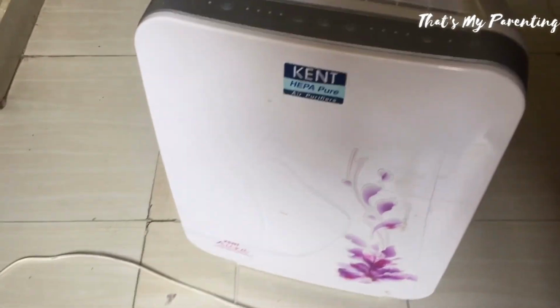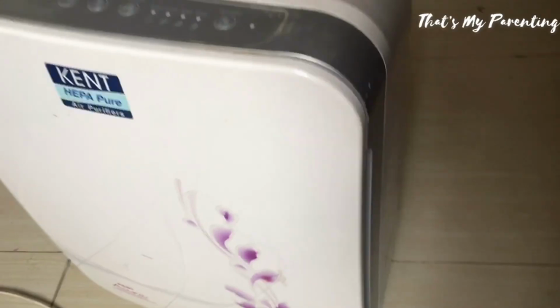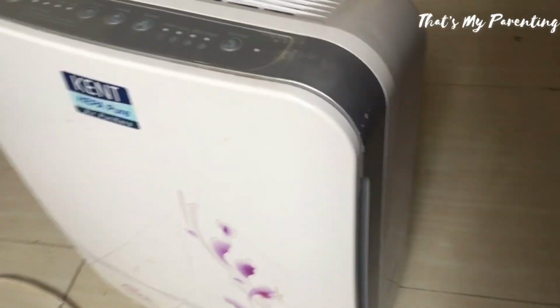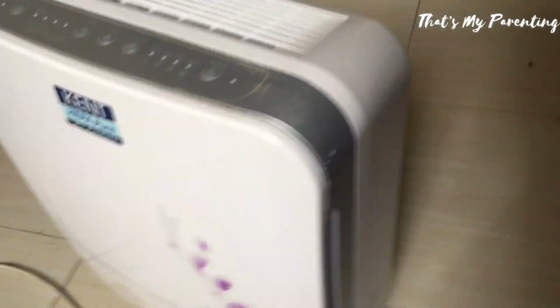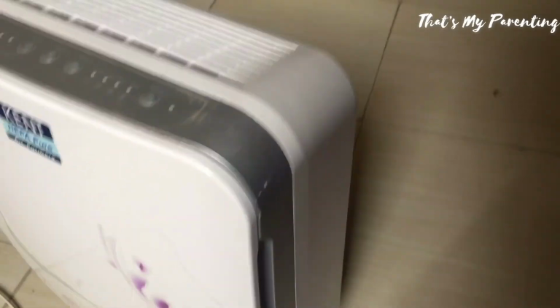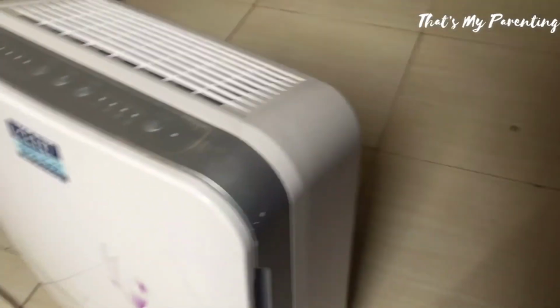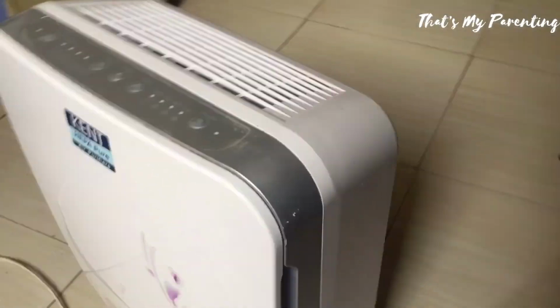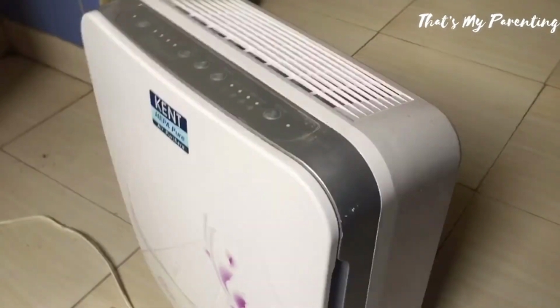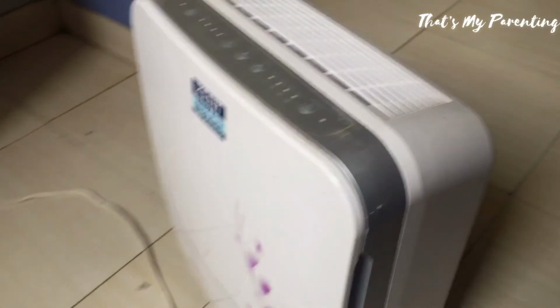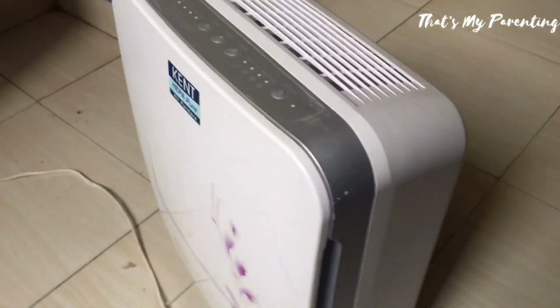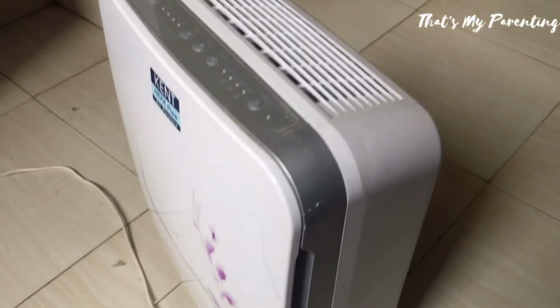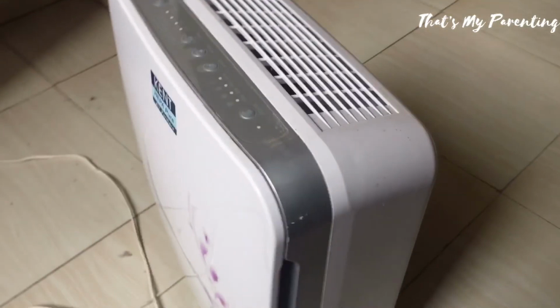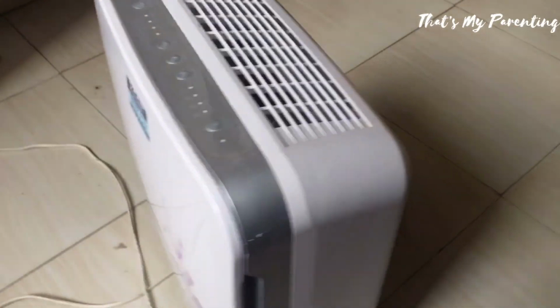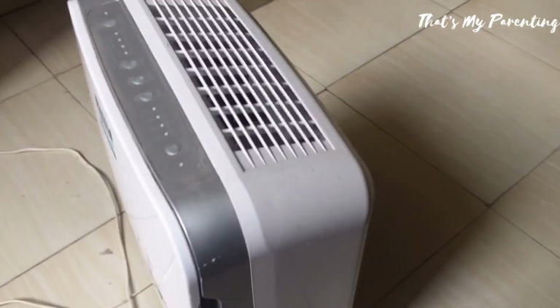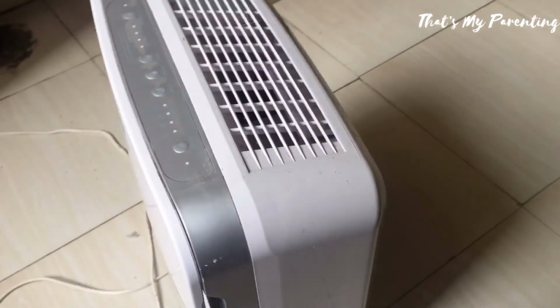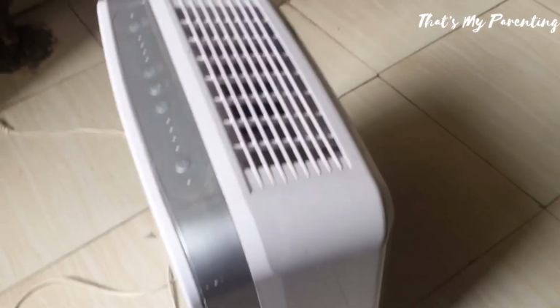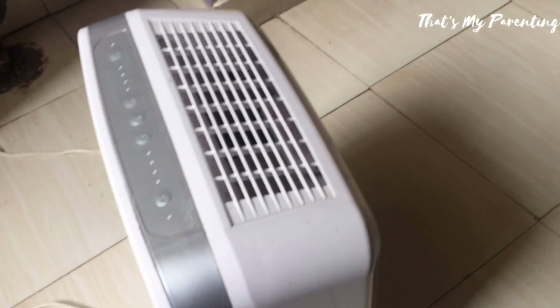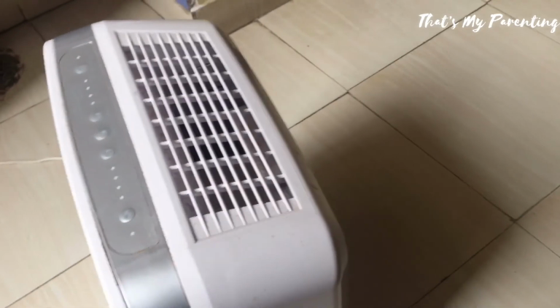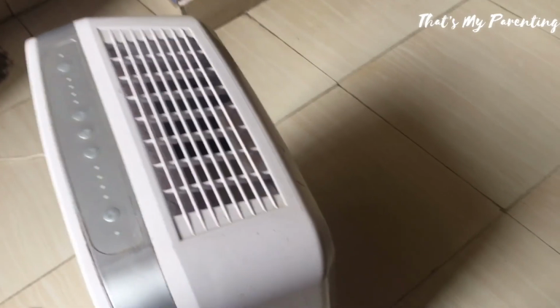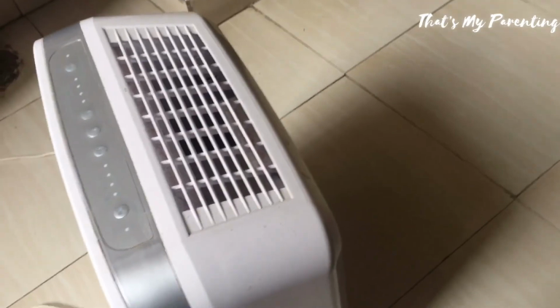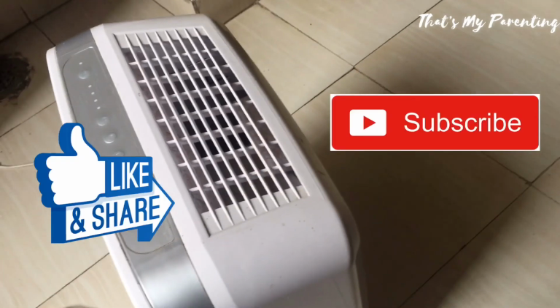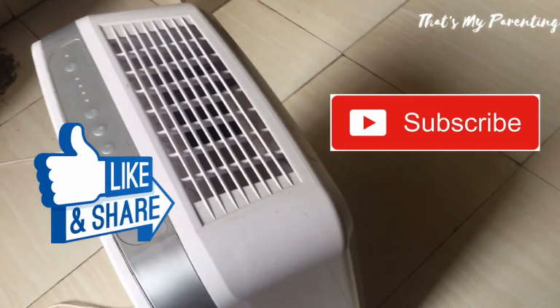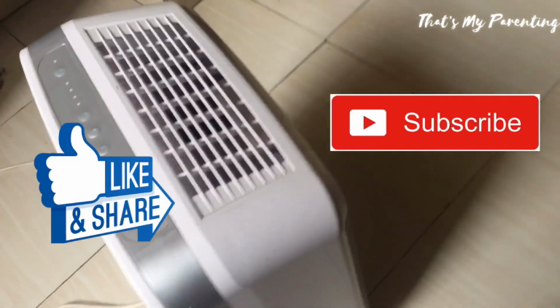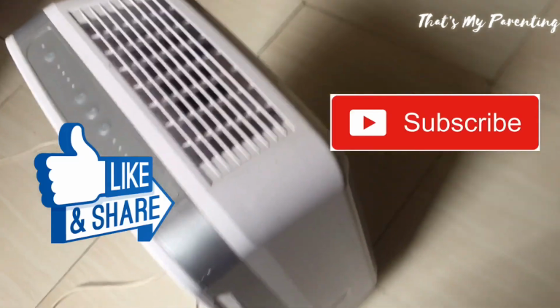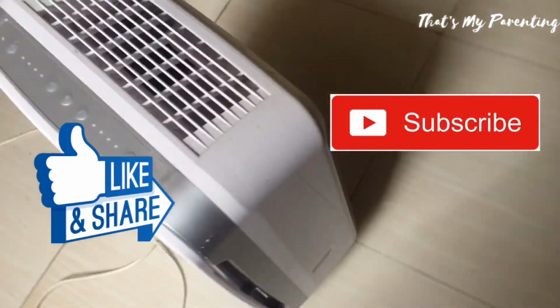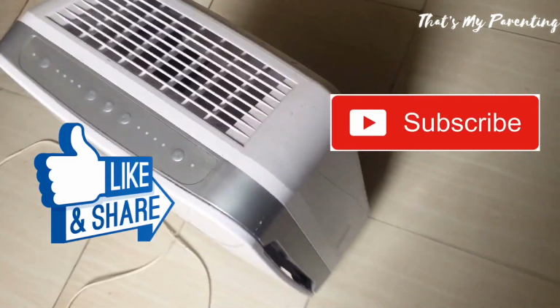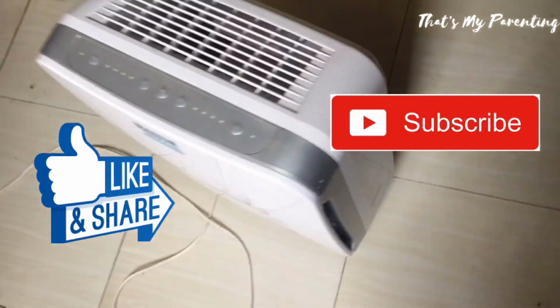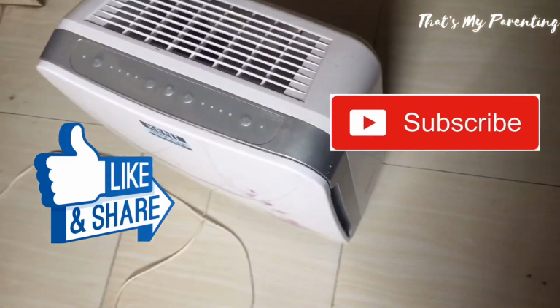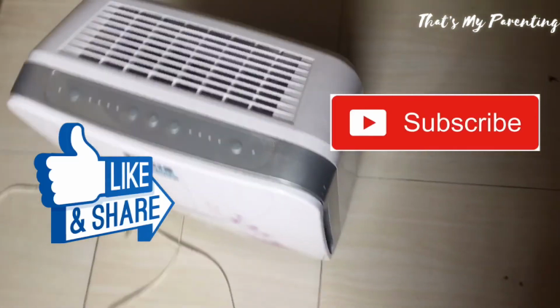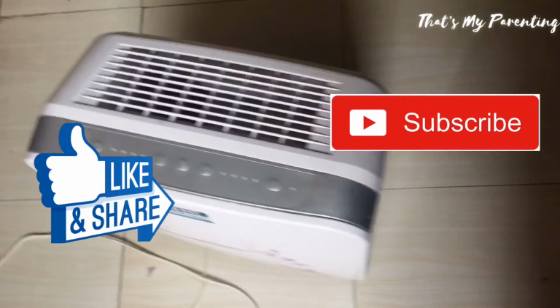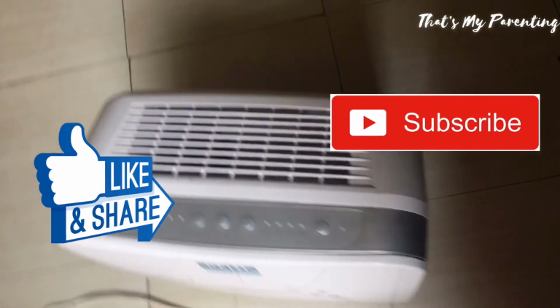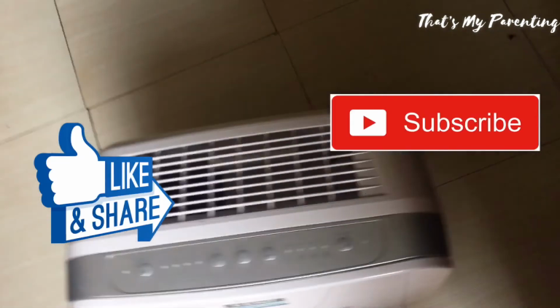Thank you so much friends for watching this video. Don't forget to subscribe, like this video, and share it with your friends. Bye bye.